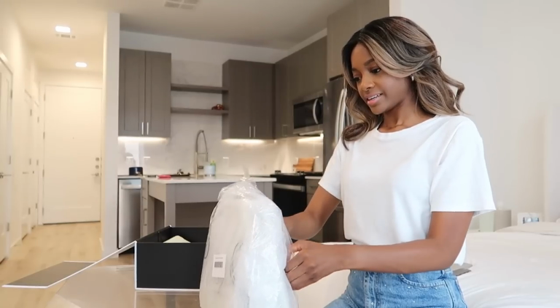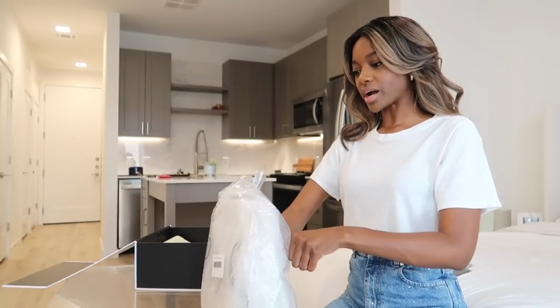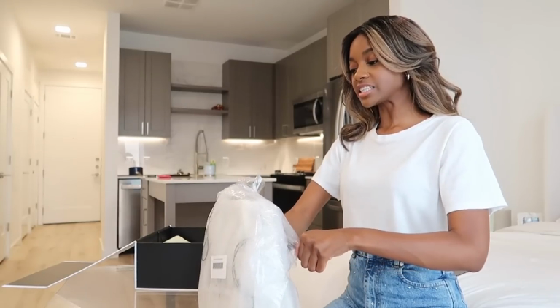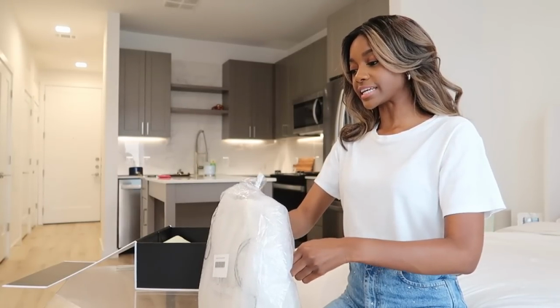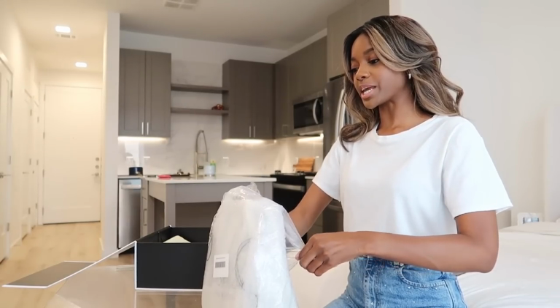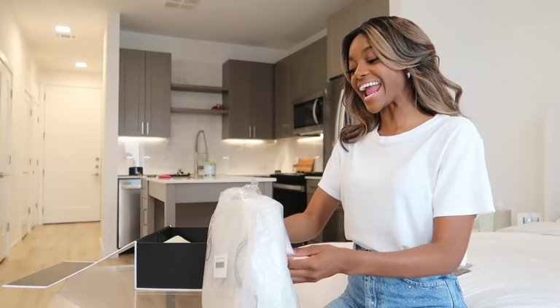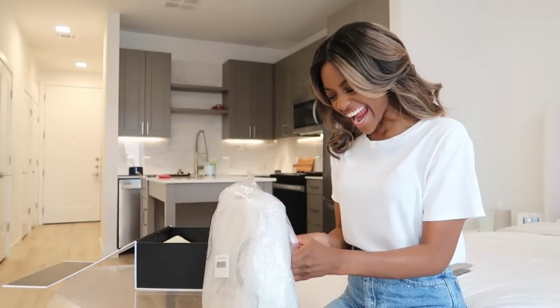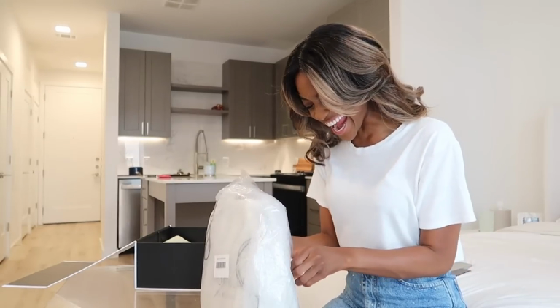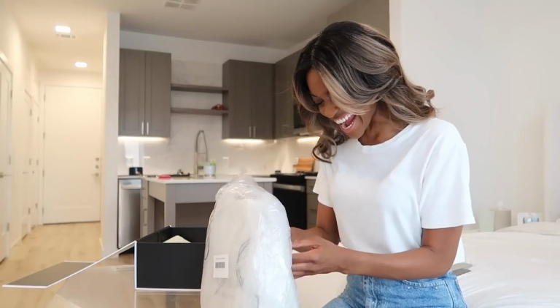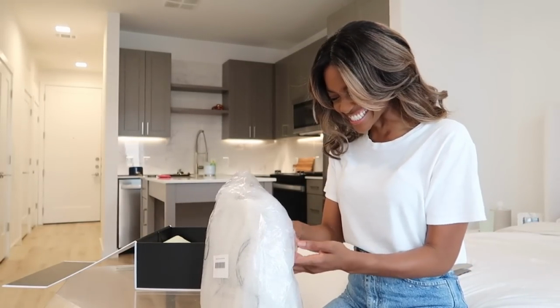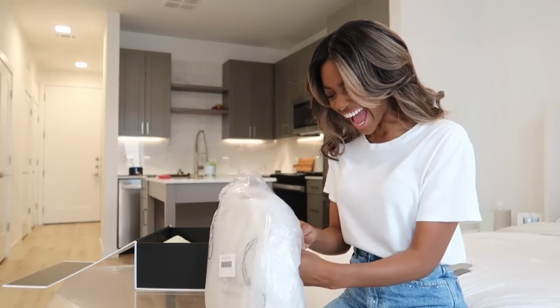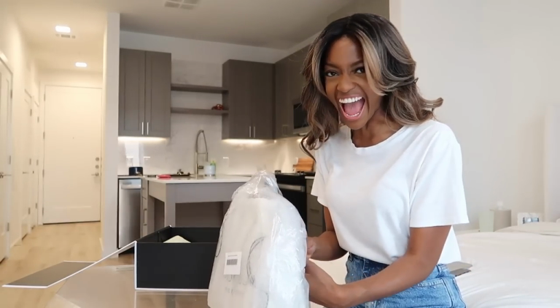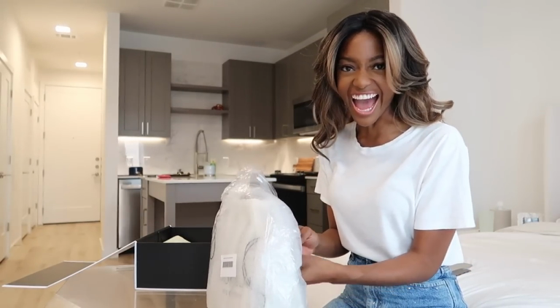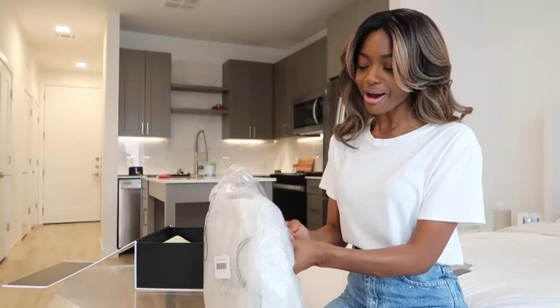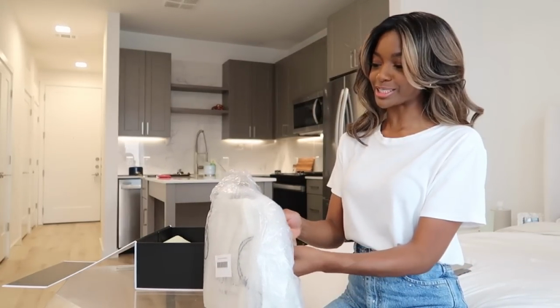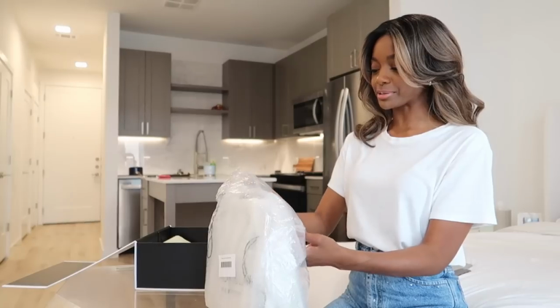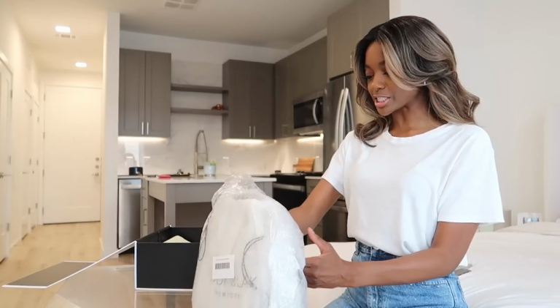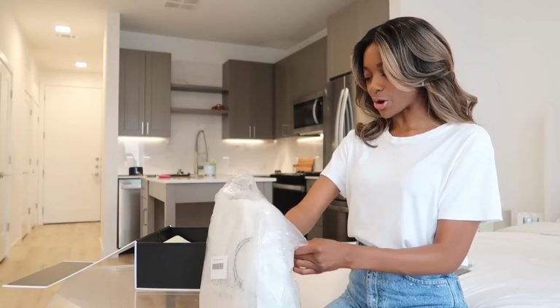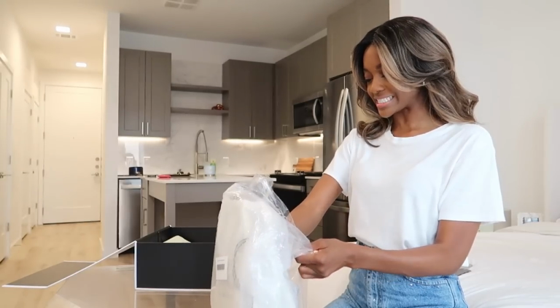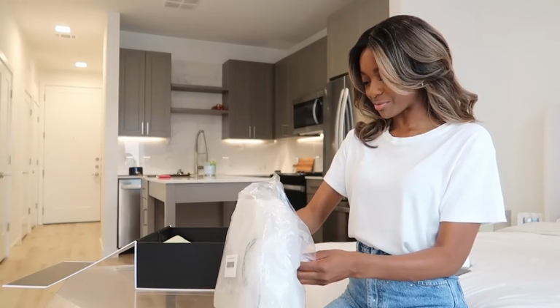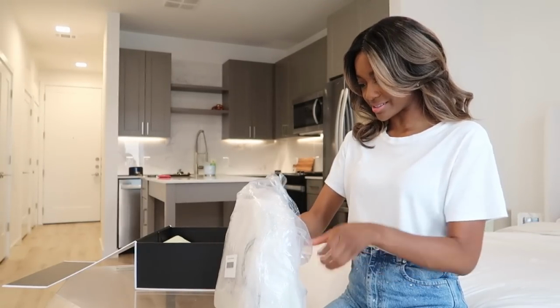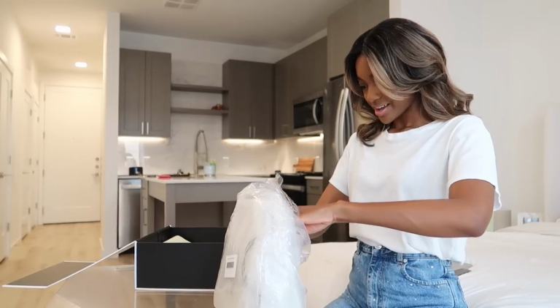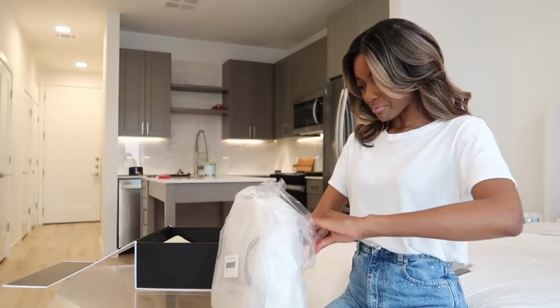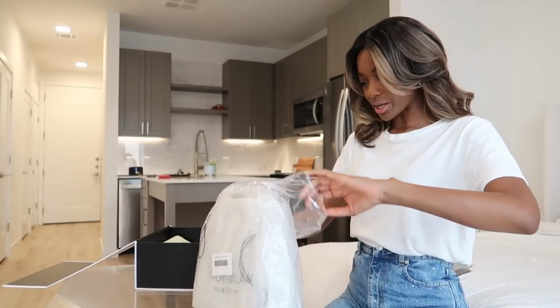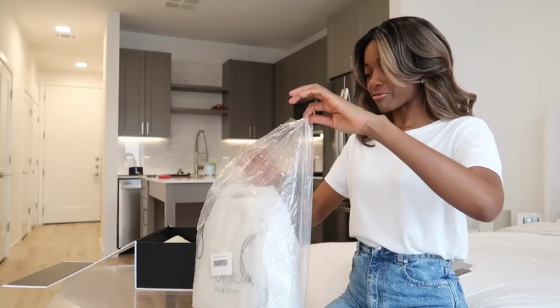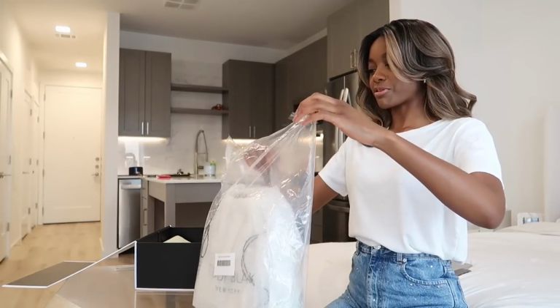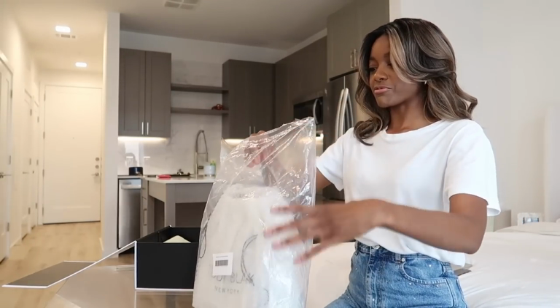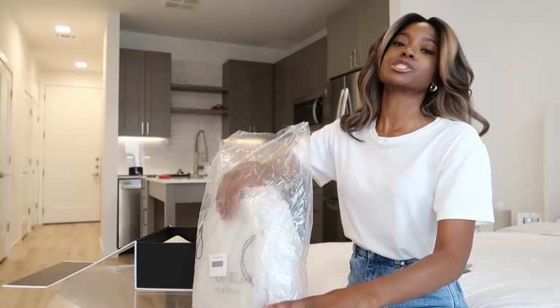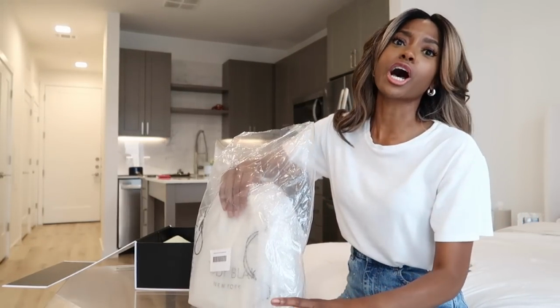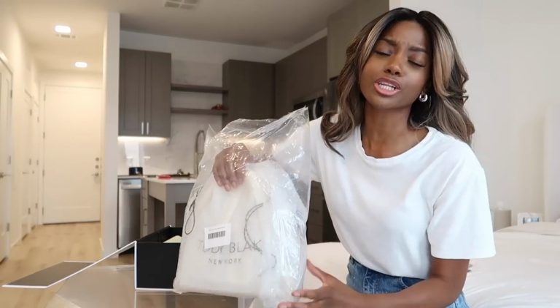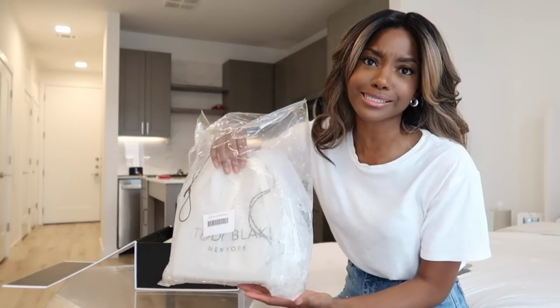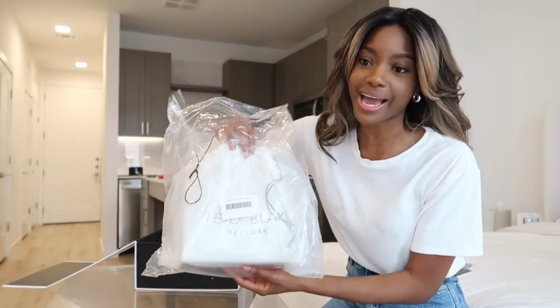Oh my gosh, it looks like it's gonna be... Okay, I'm sorry. I'm literally so excited because I've been wanting a bag from them for such a long time.